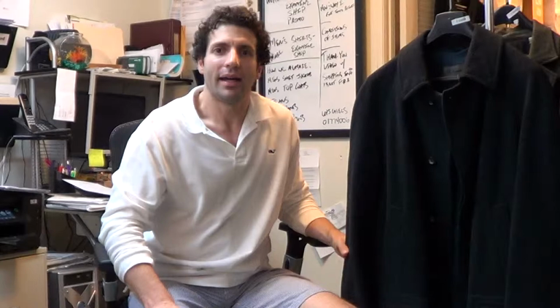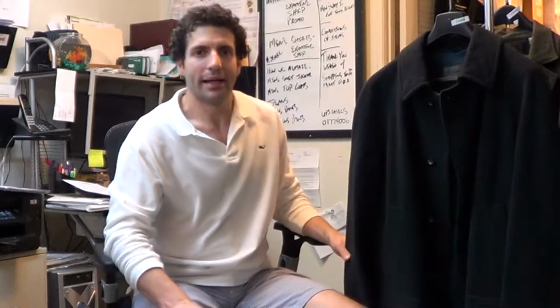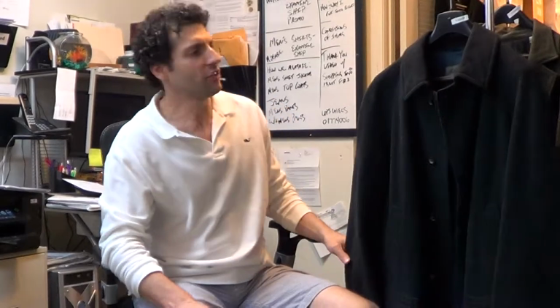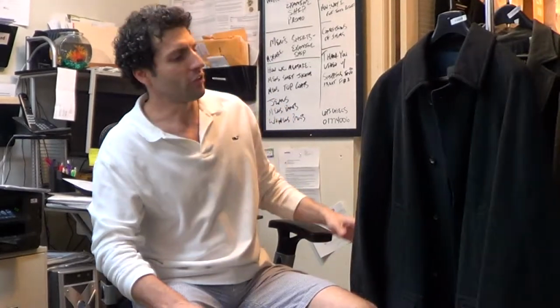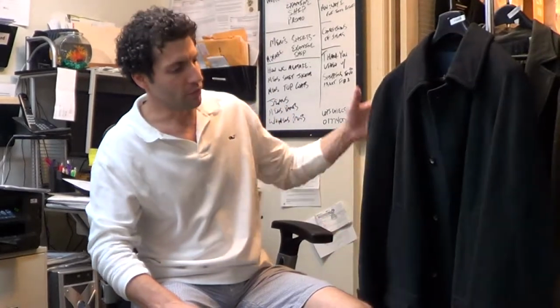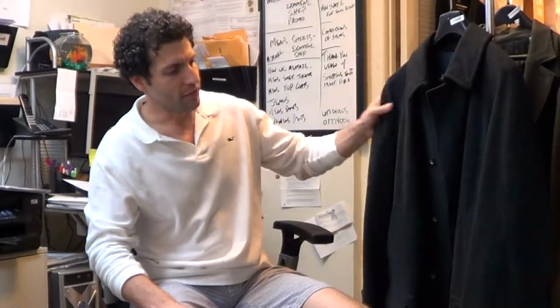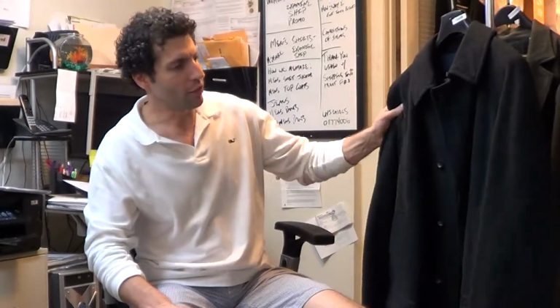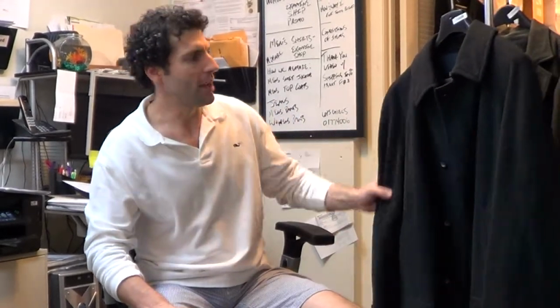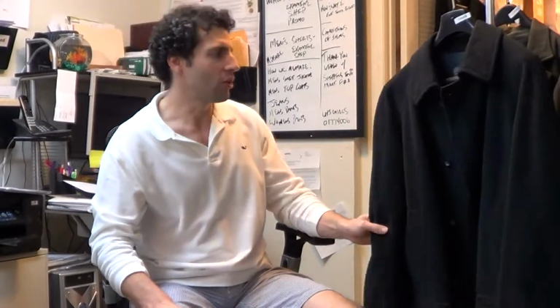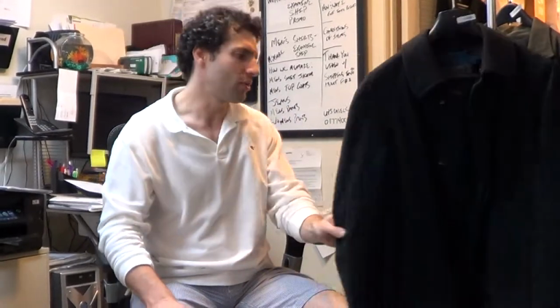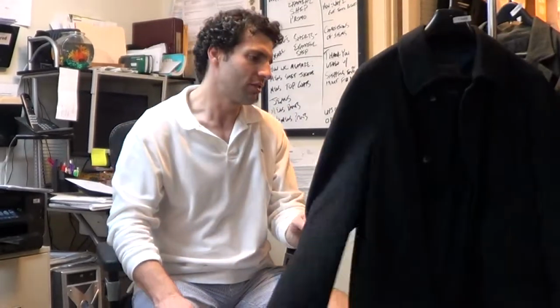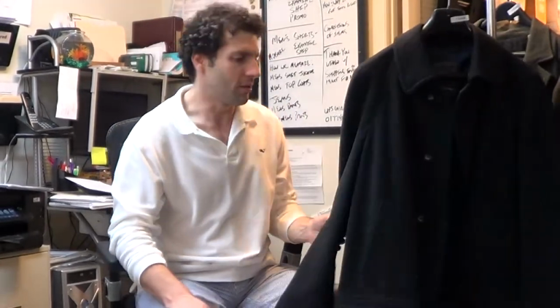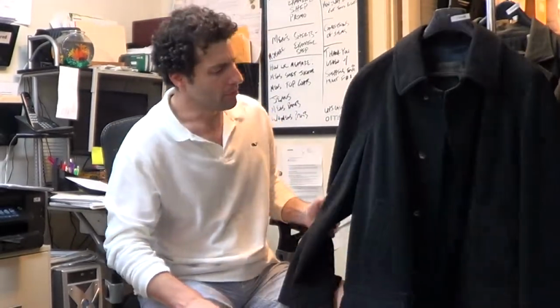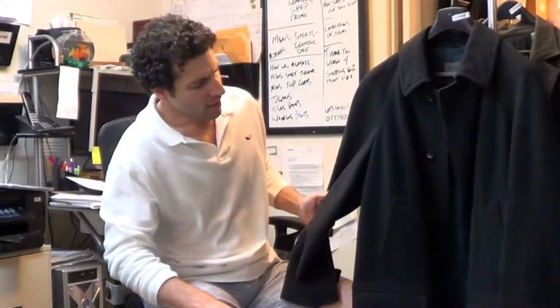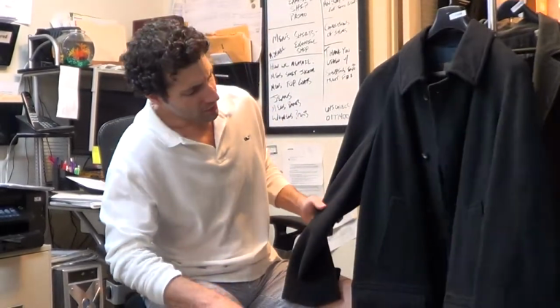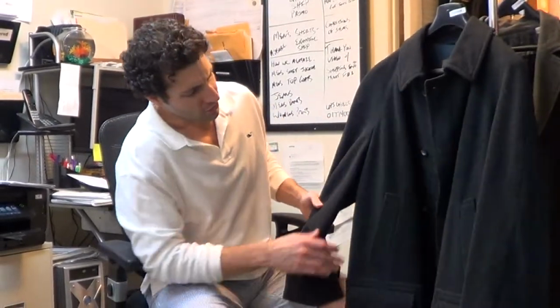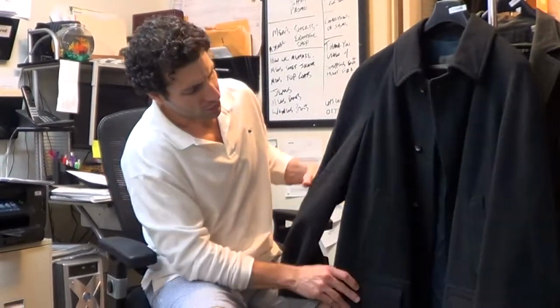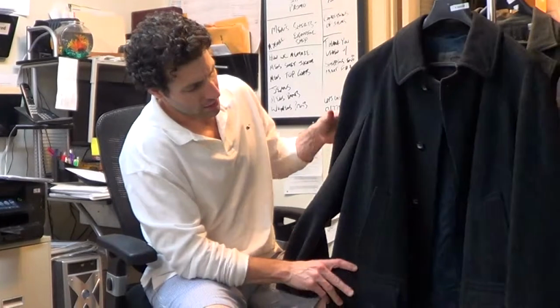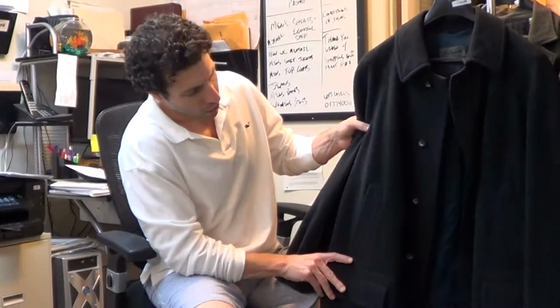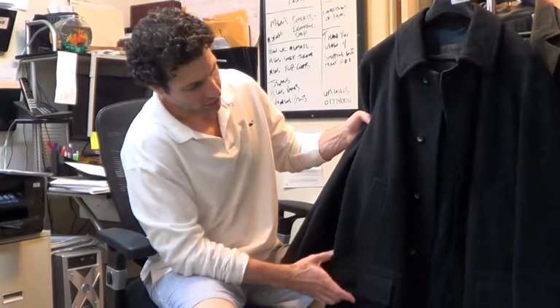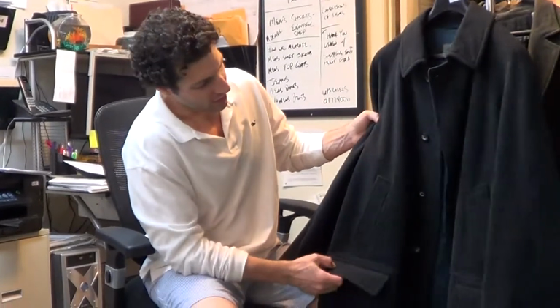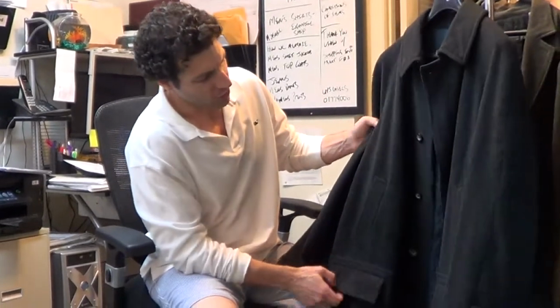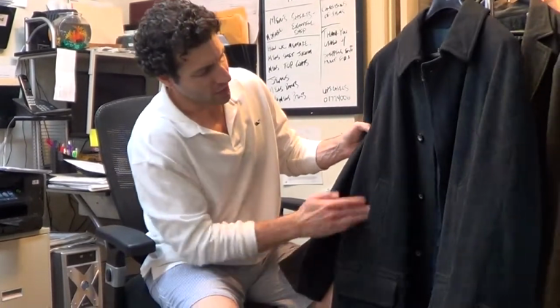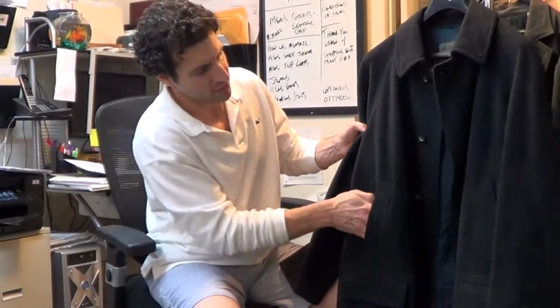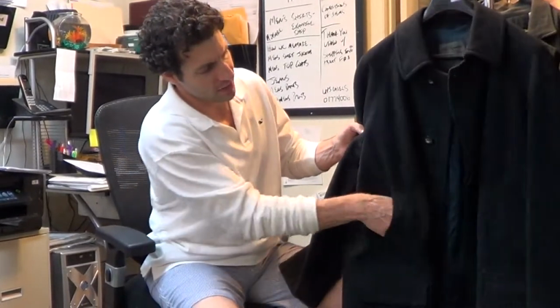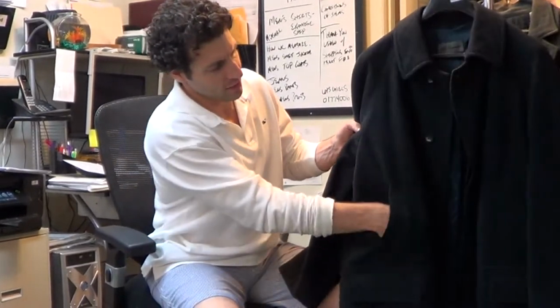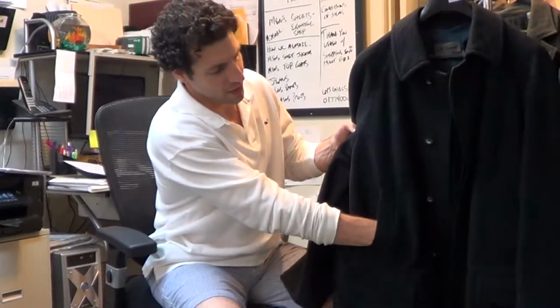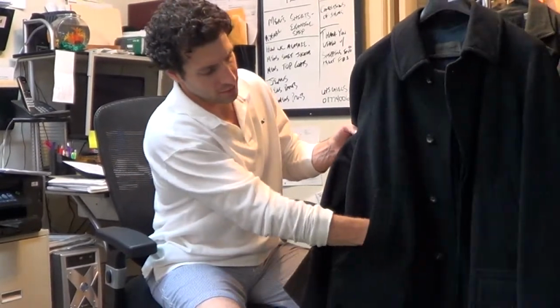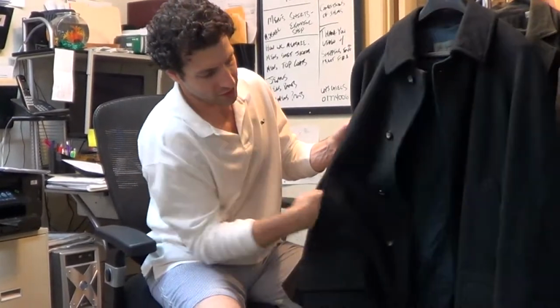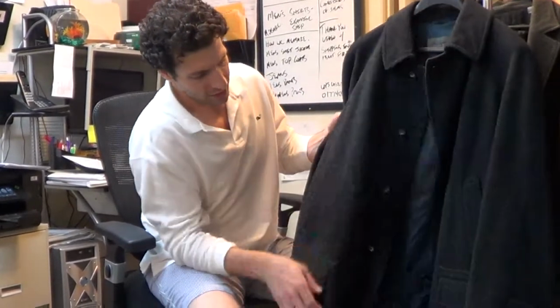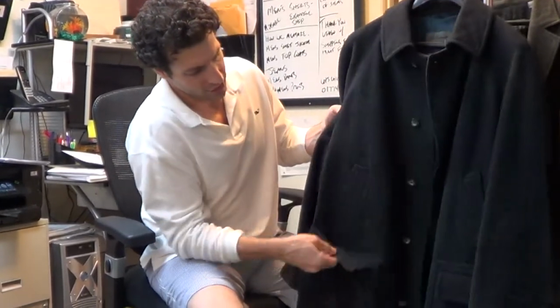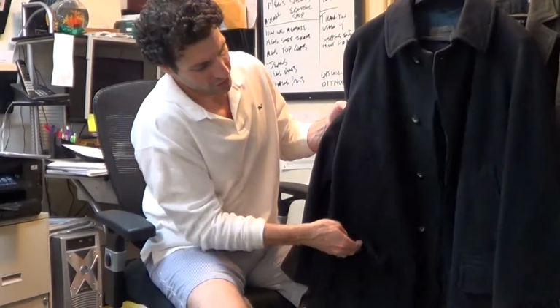Hi. Just a quick description on this Le Copain coat. I believe this is called a parka style coat. We have the pockets up here and over here.